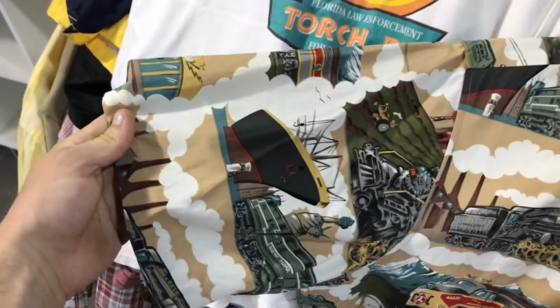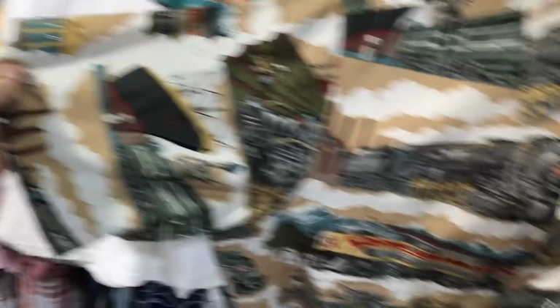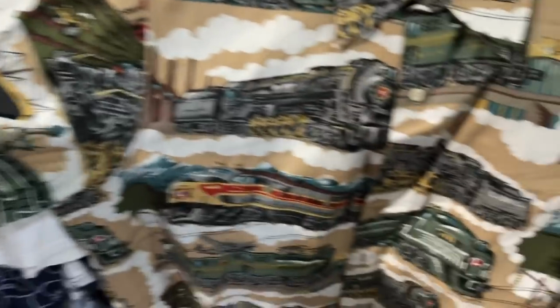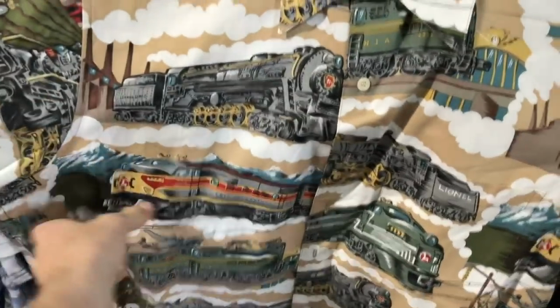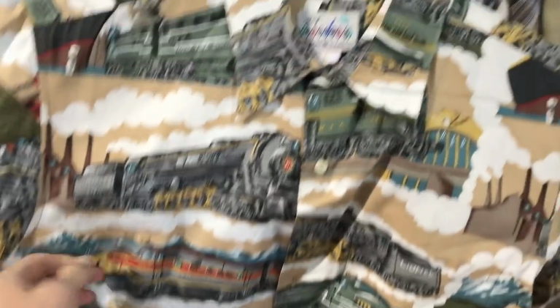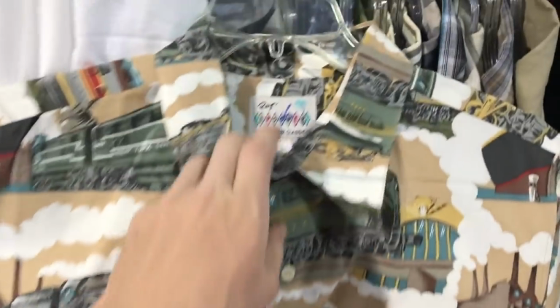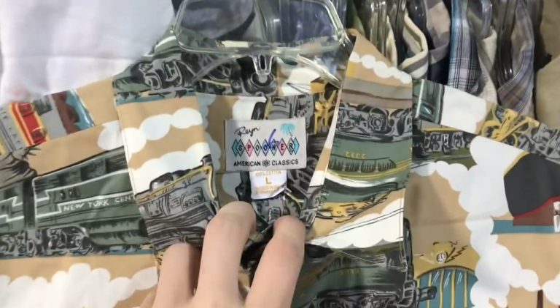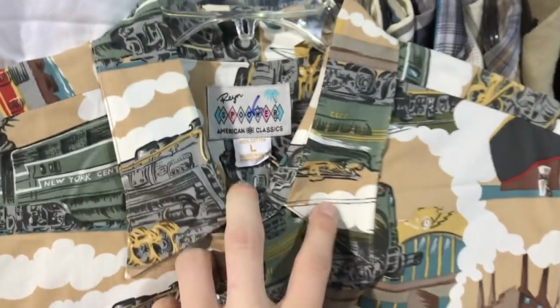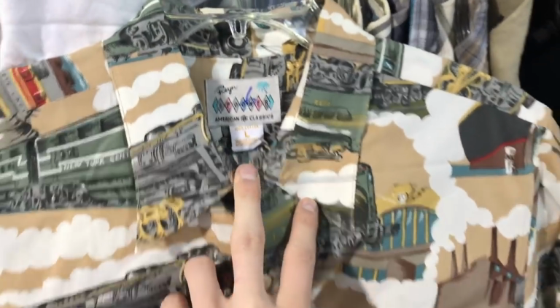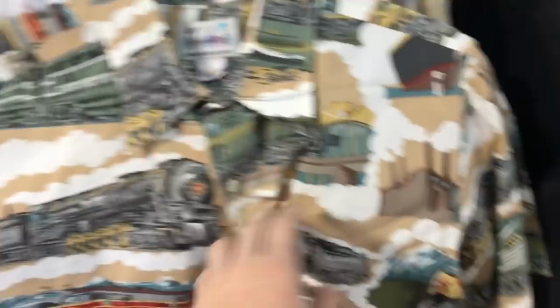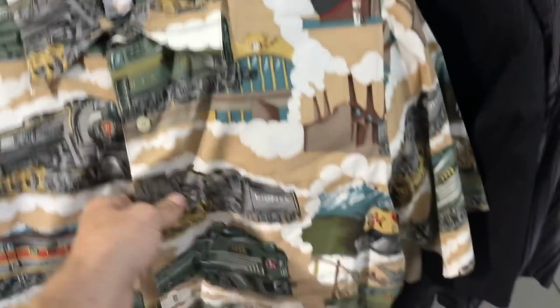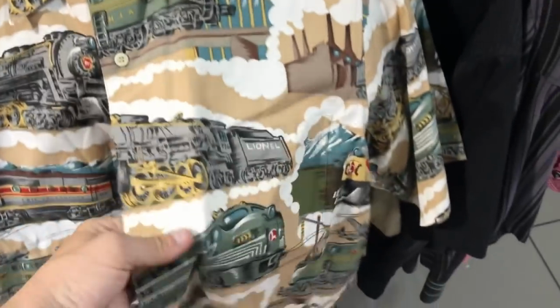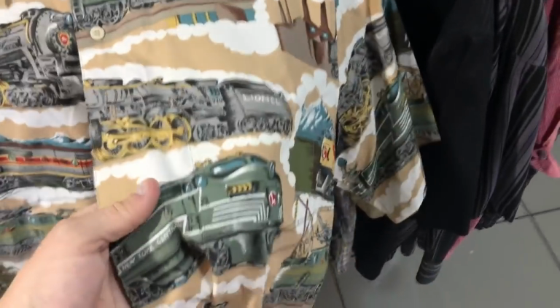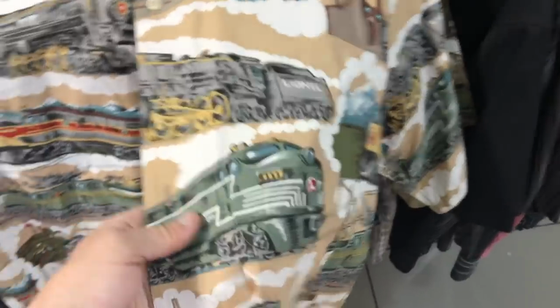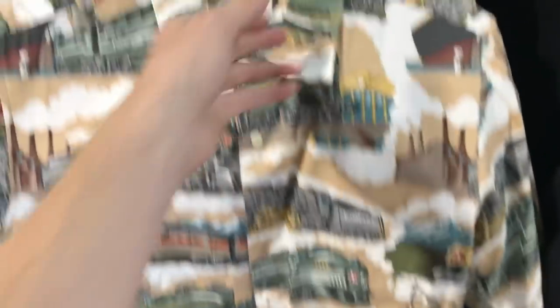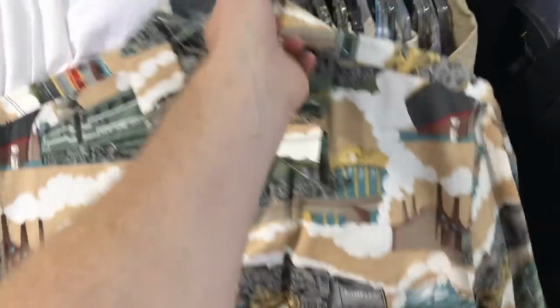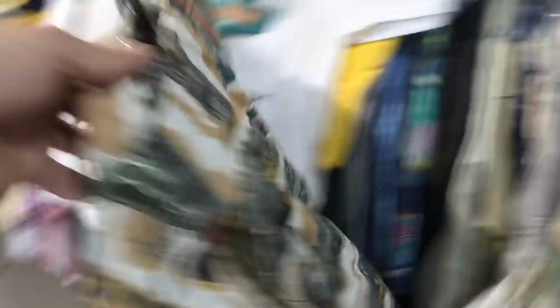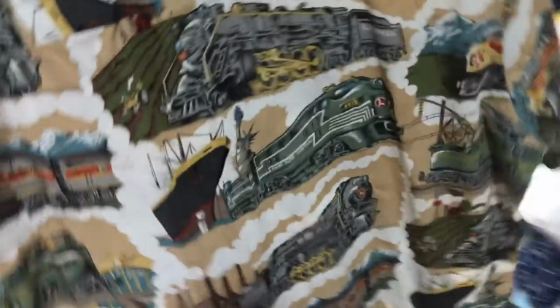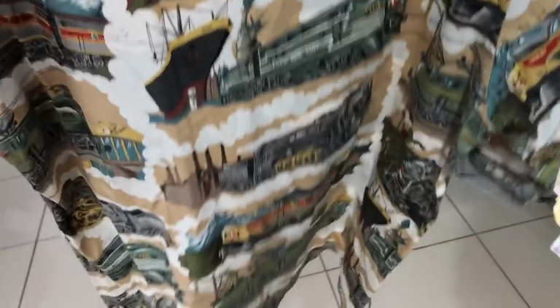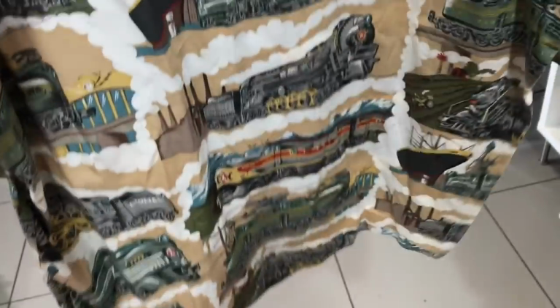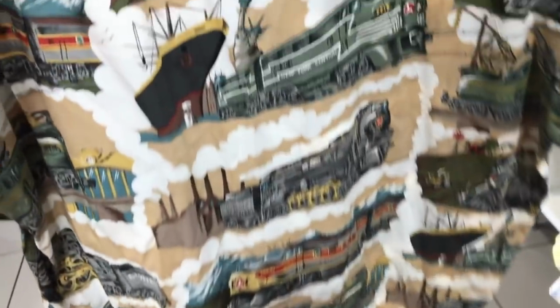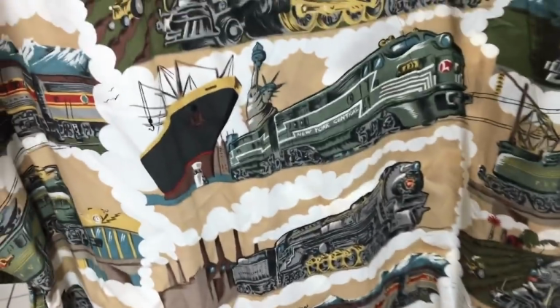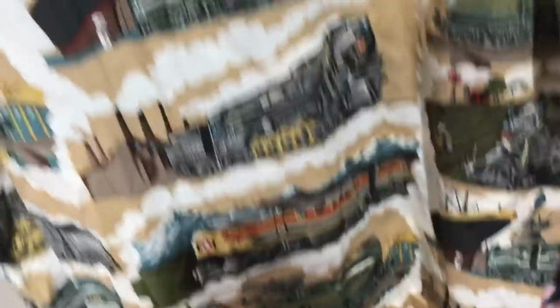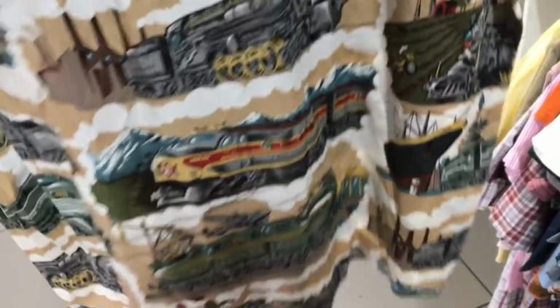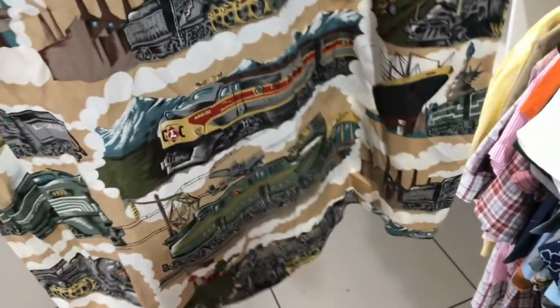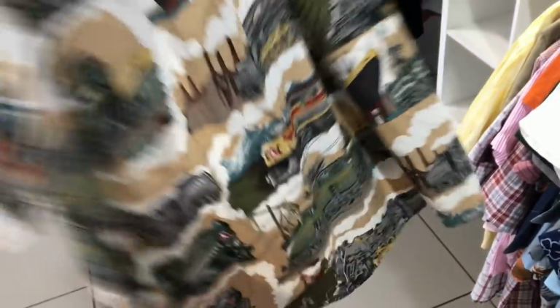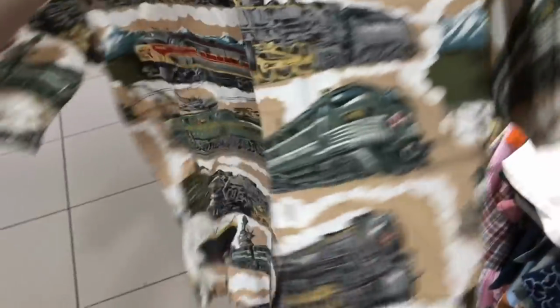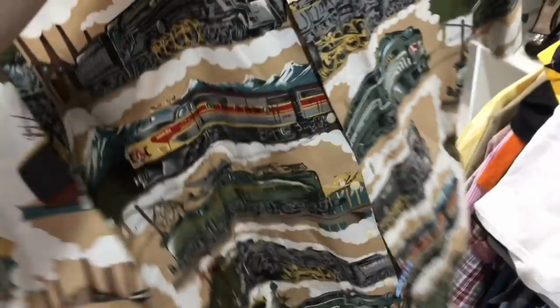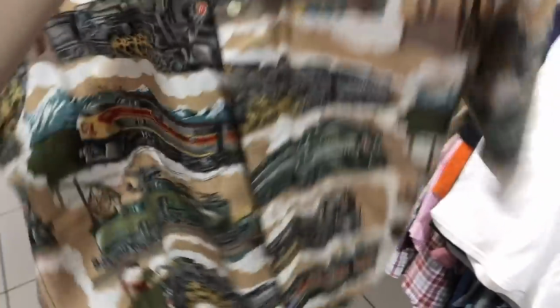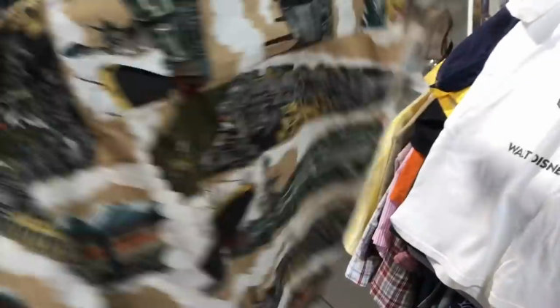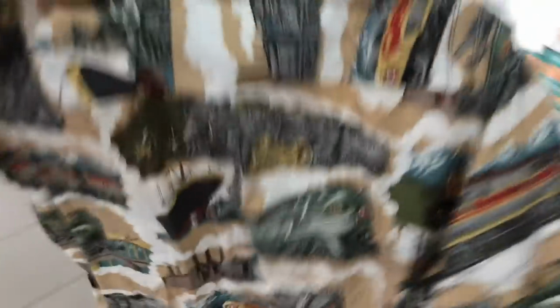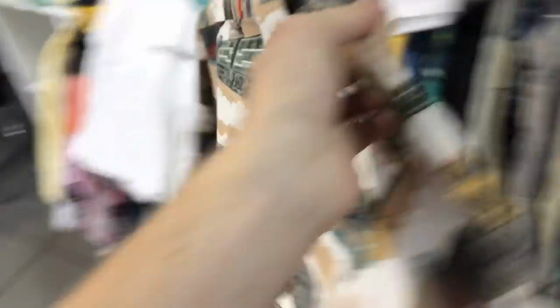Here's a really nice come up. We have the Reyn Spooner American Classic size large, but then we got the Lionel Trains collab. So sick. Got the Statue of Liberty right there. This piece will go for like $50 to $60.